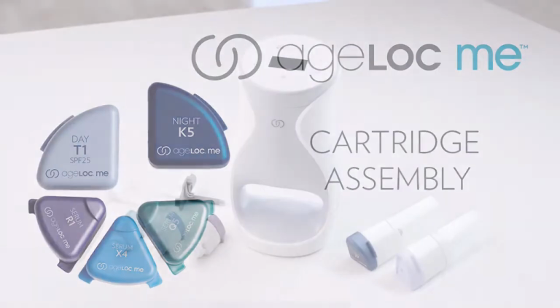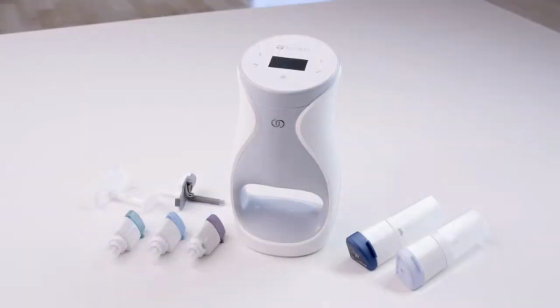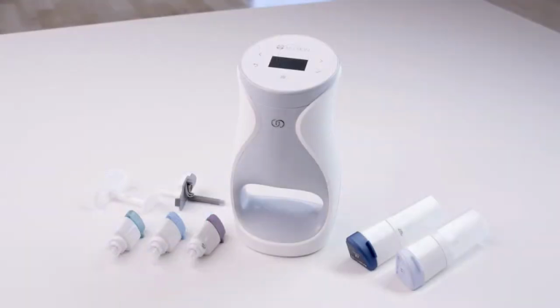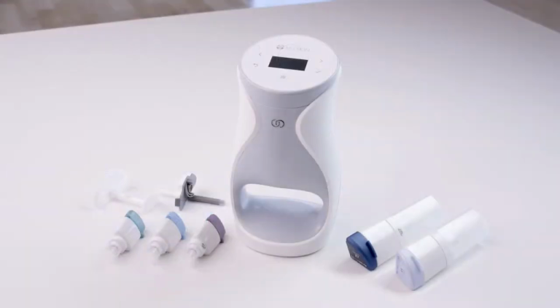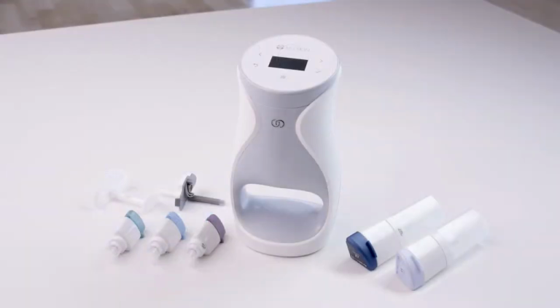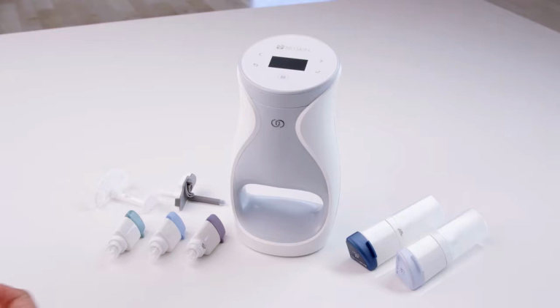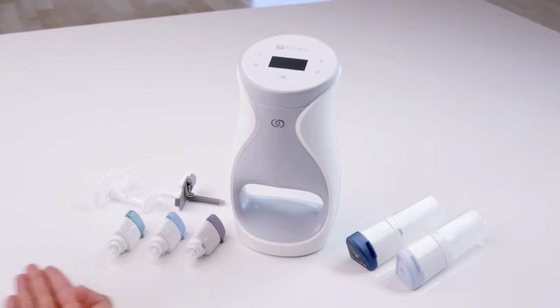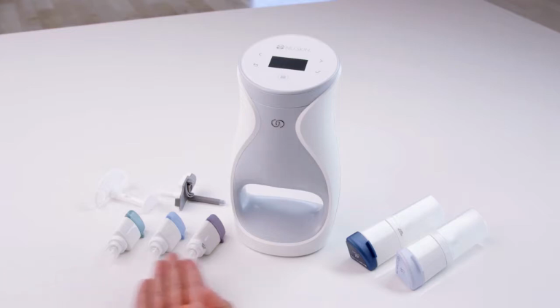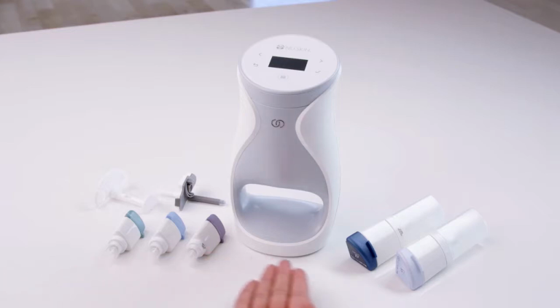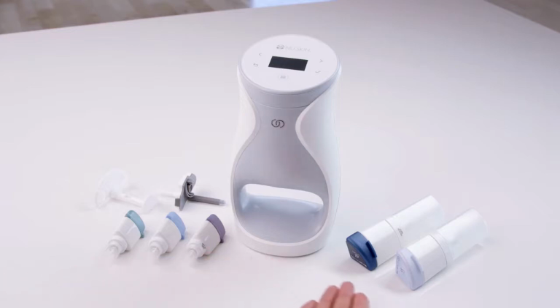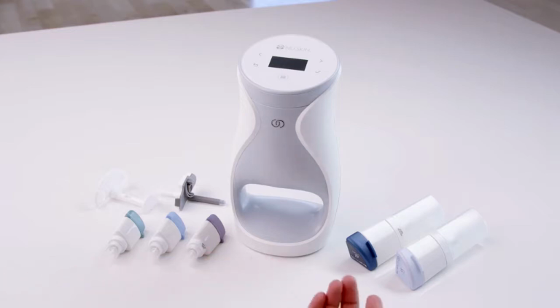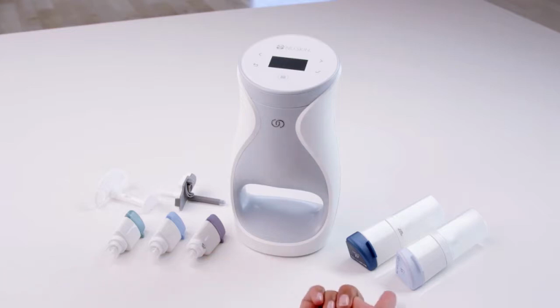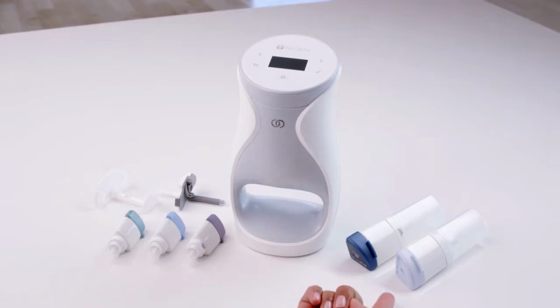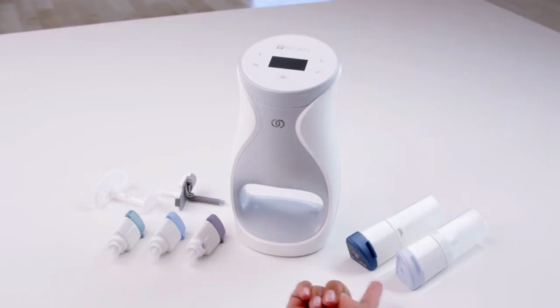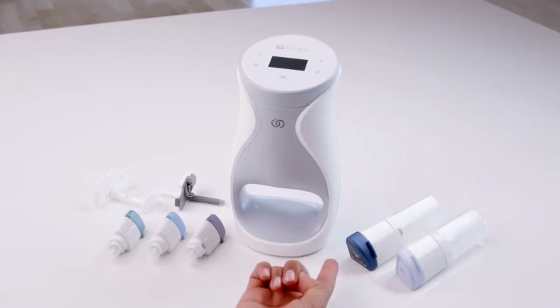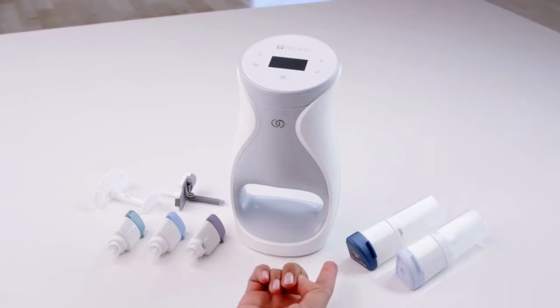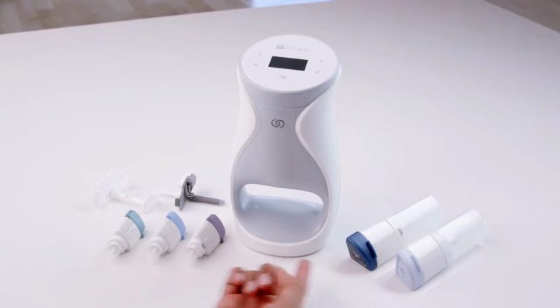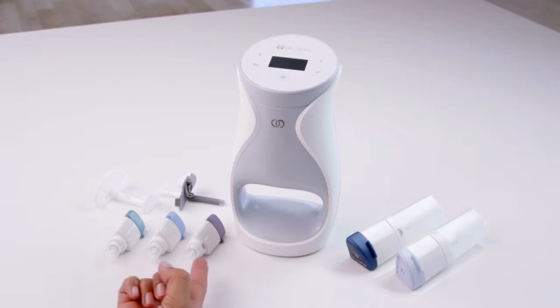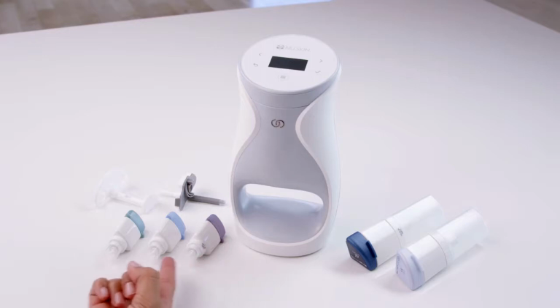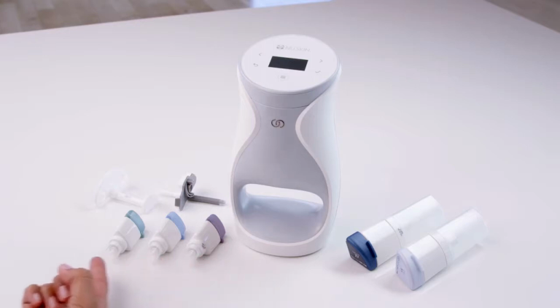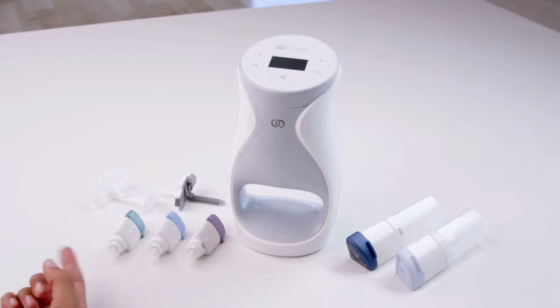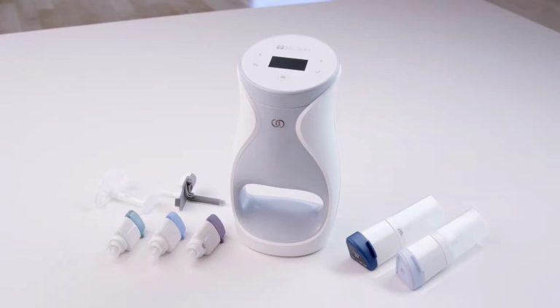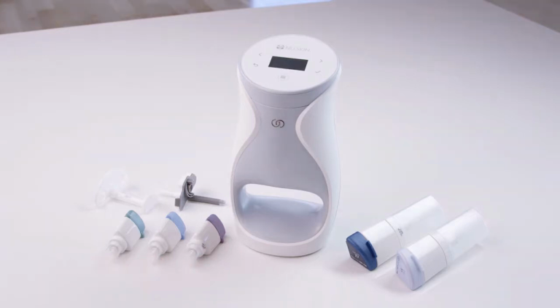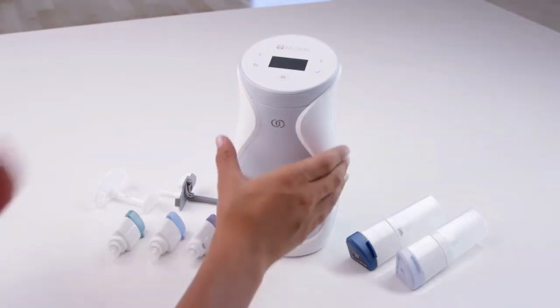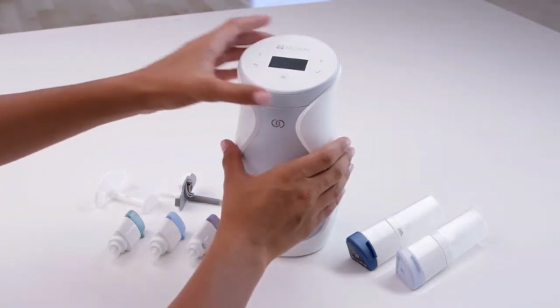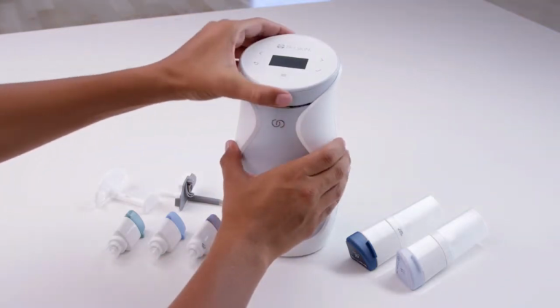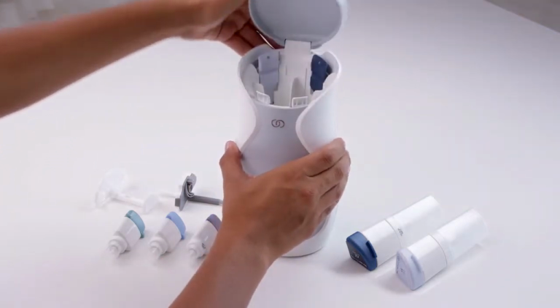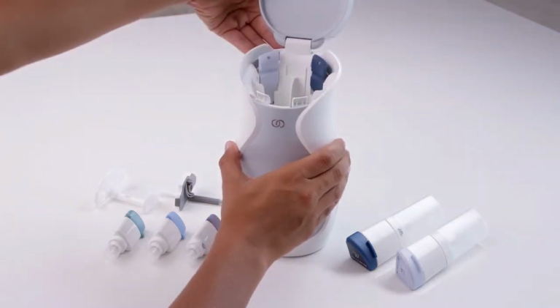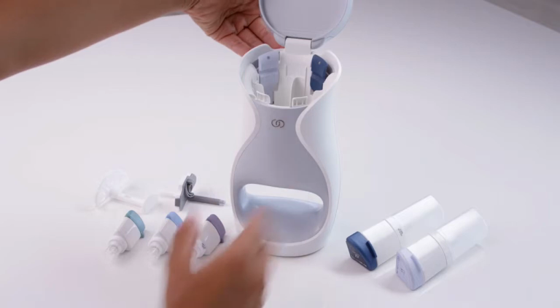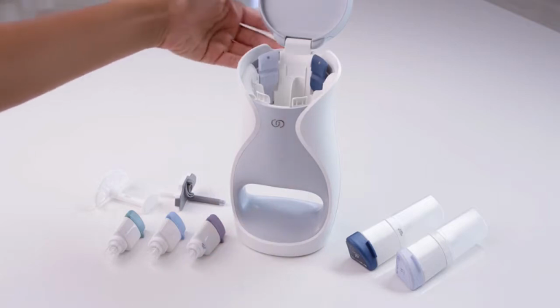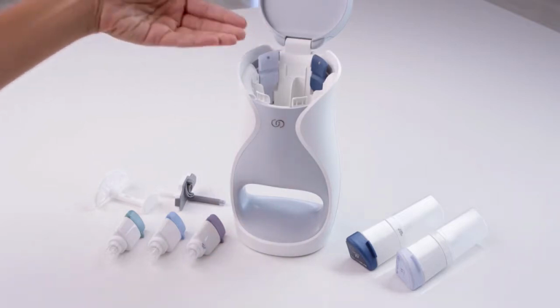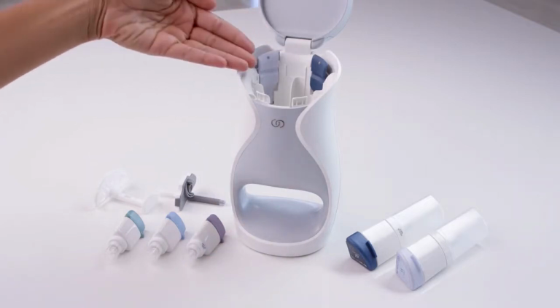Your AgeLockMe system comes with a set of five cartridges: one day moisturizer, one night moisturizer, and three serums. With the lid open, you can see where to insert the product cartridges.